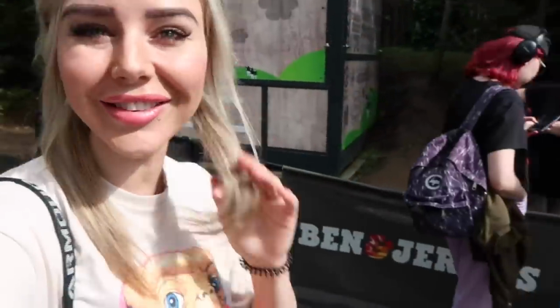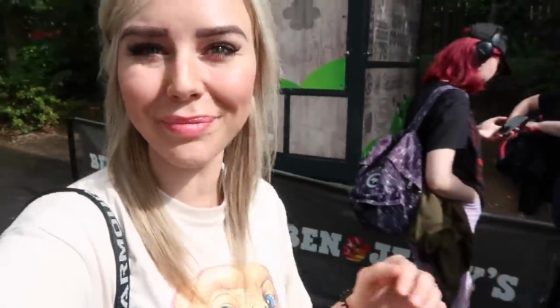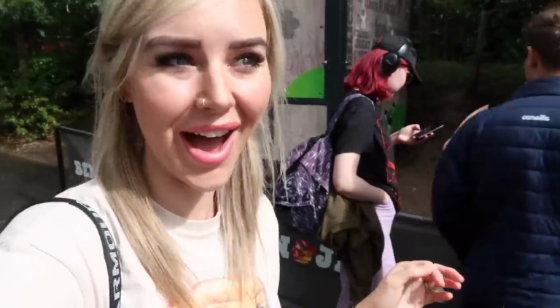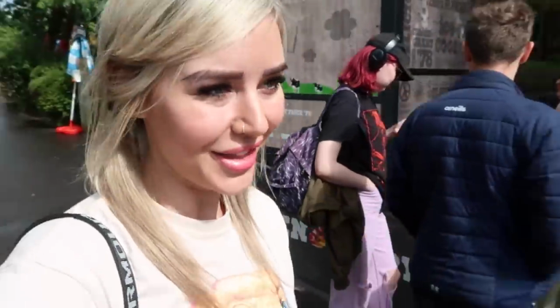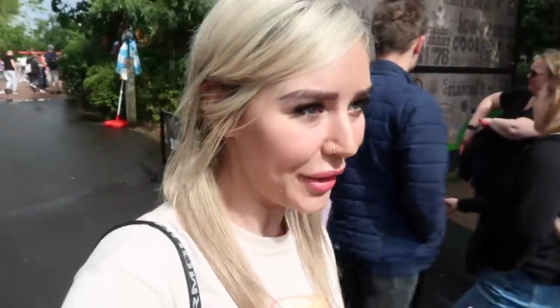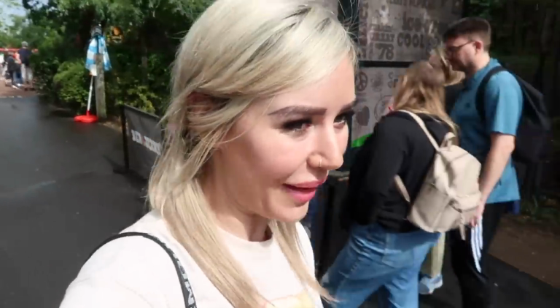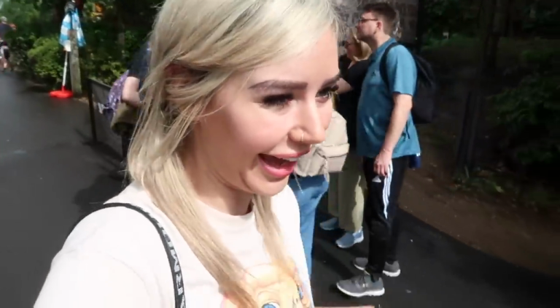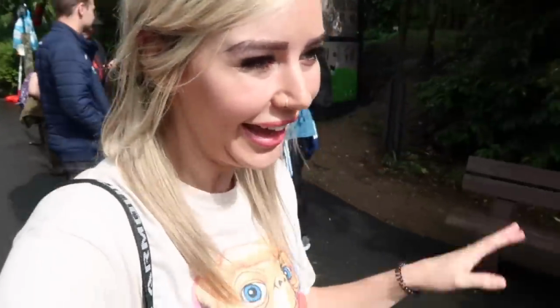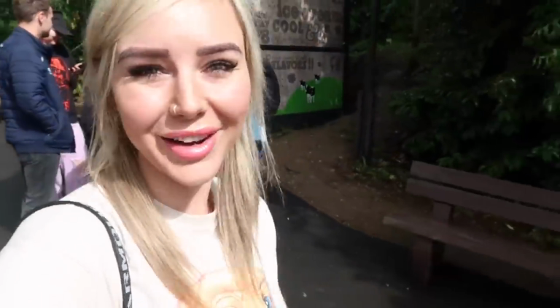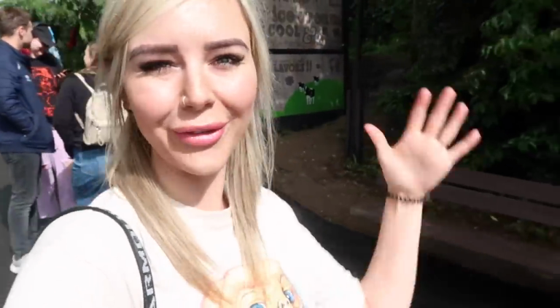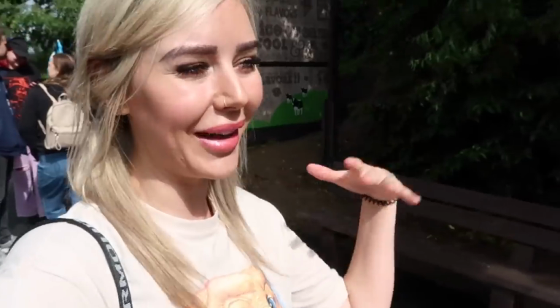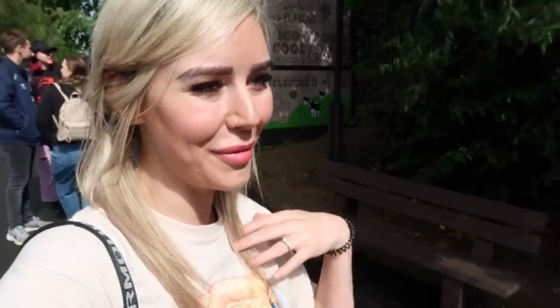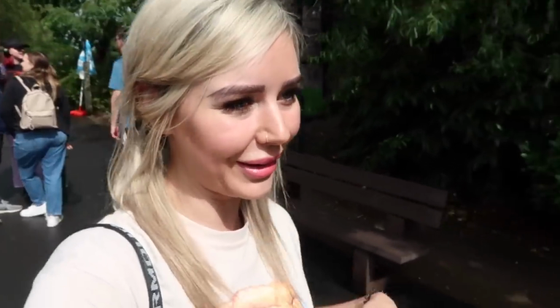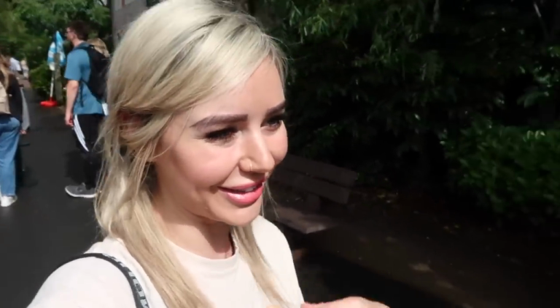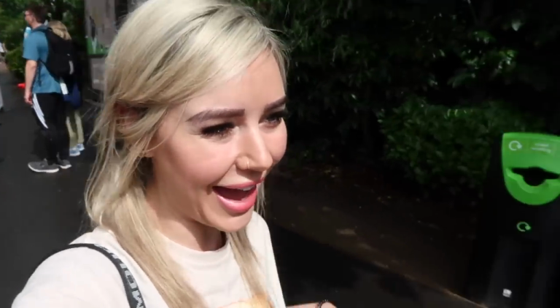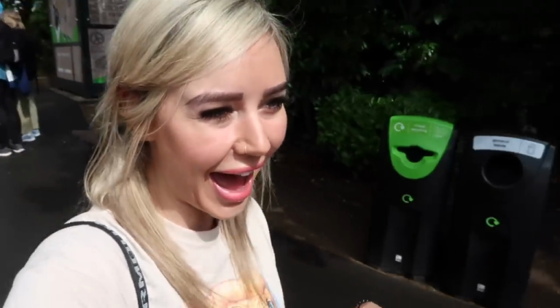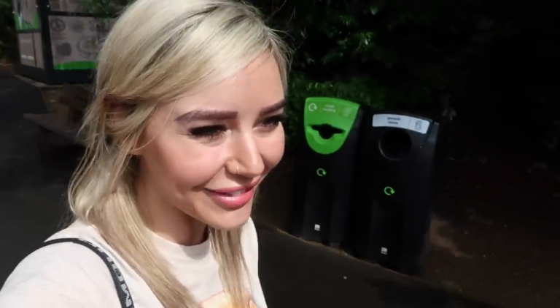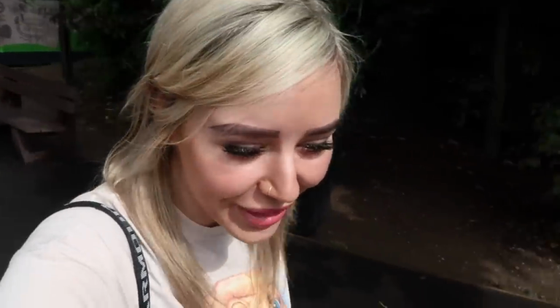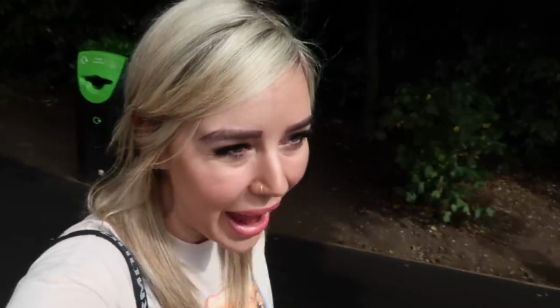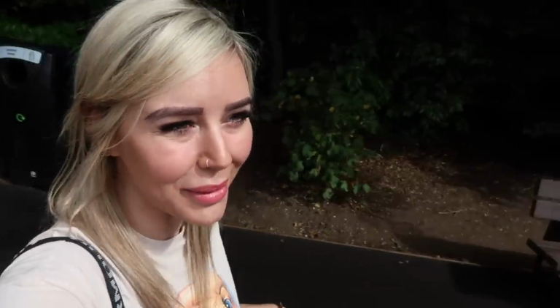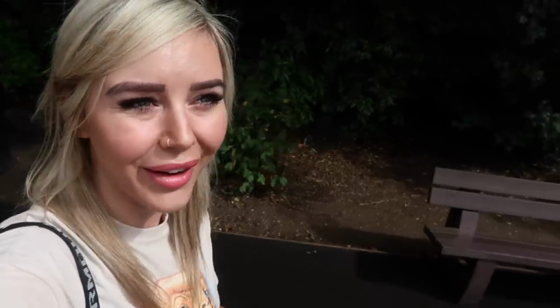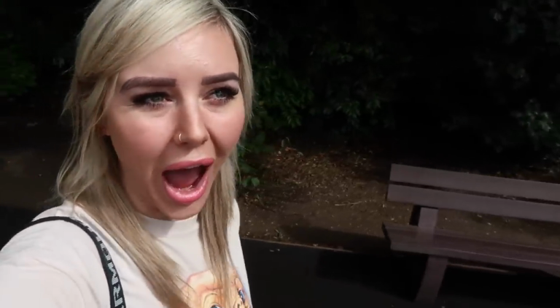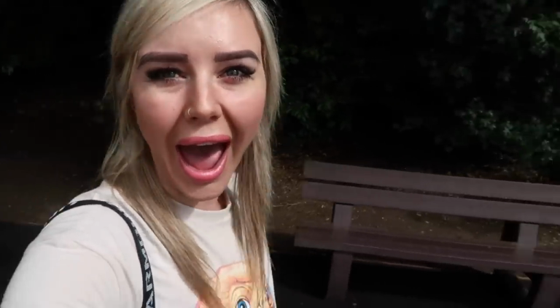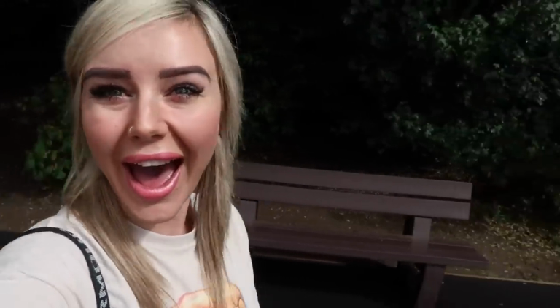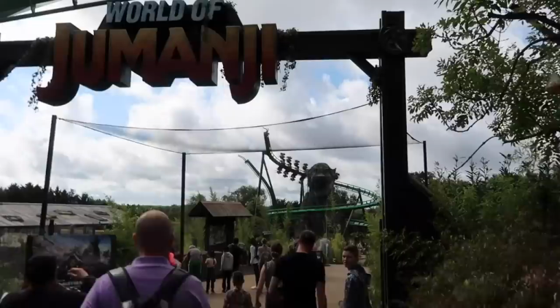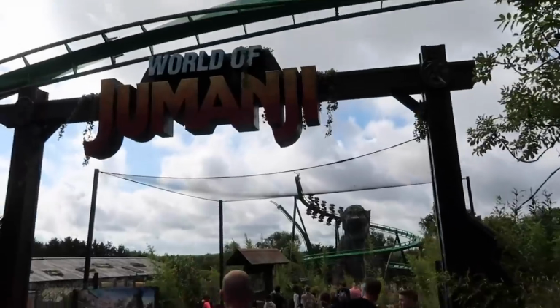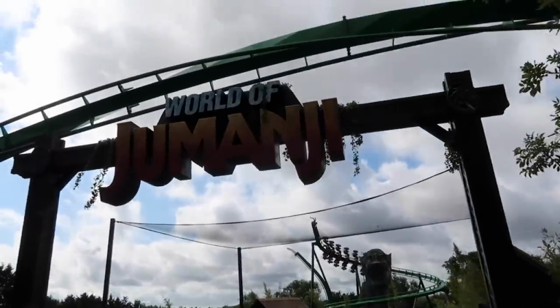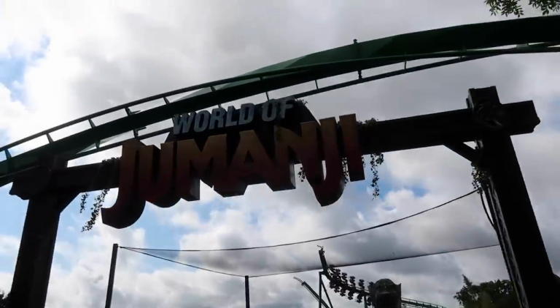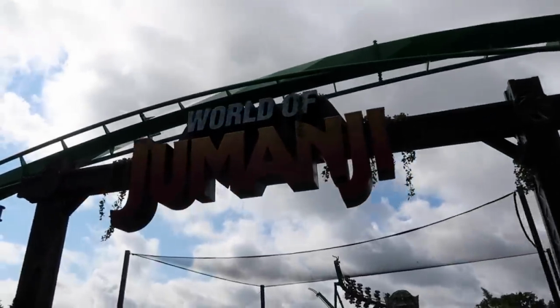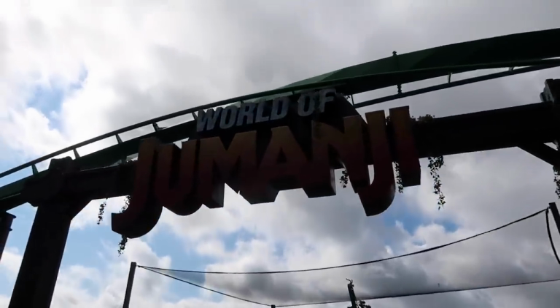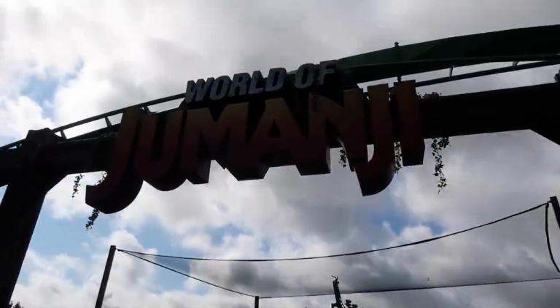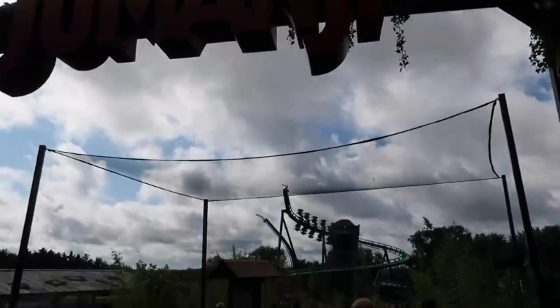The coaster looks bigger than I thought it would be. I don't know why I thought it'd be quite small but oh my gosh - are you ready for that Pais? Here we go, our first time in the world of Jumanji.